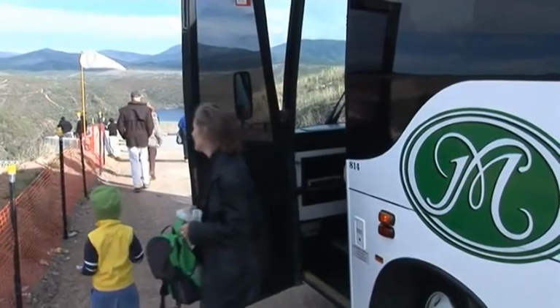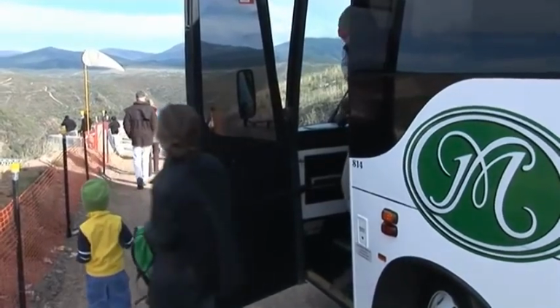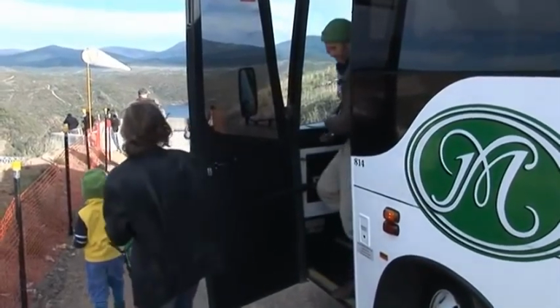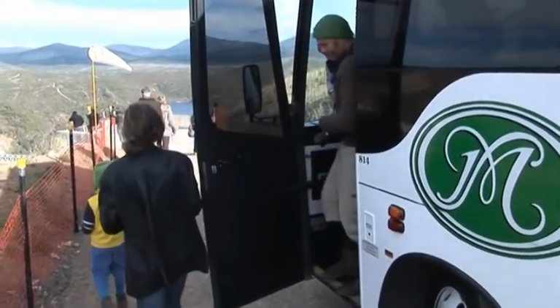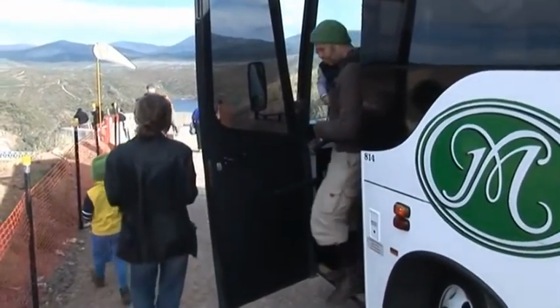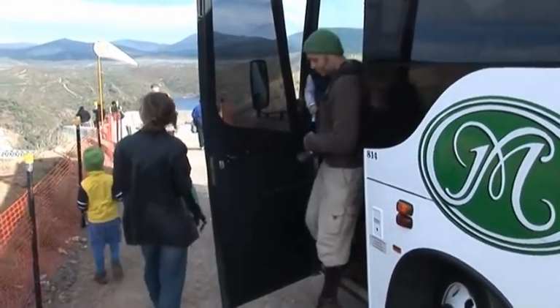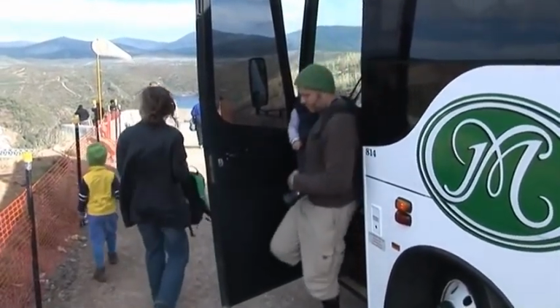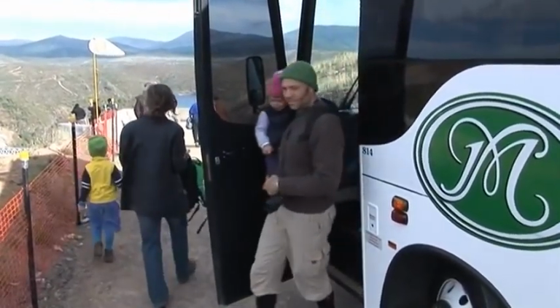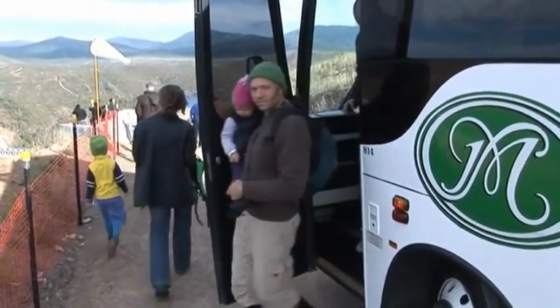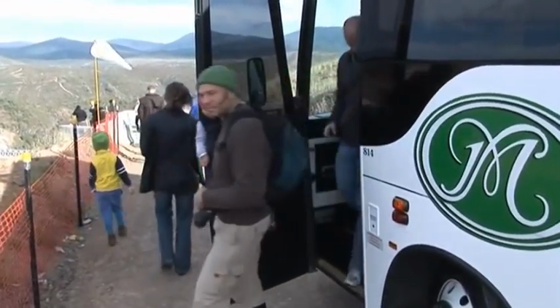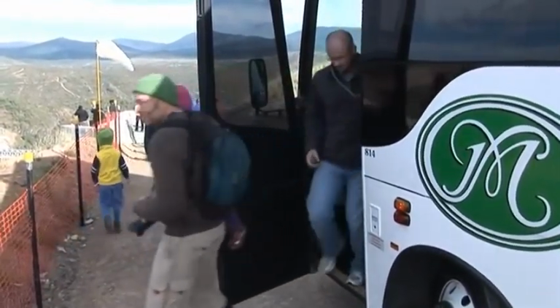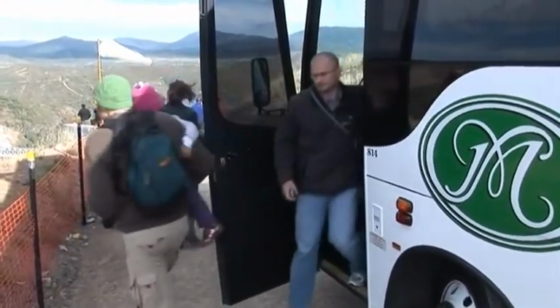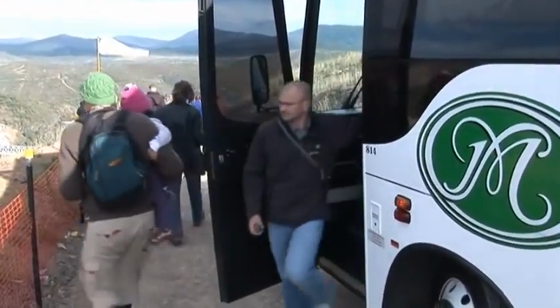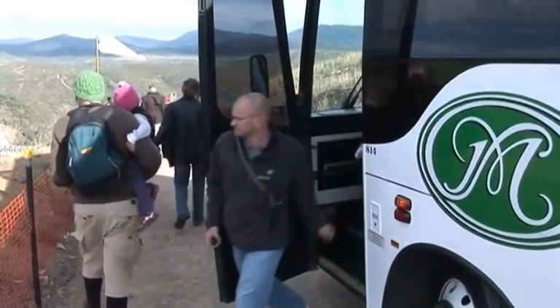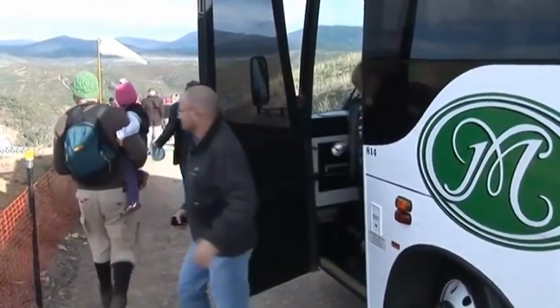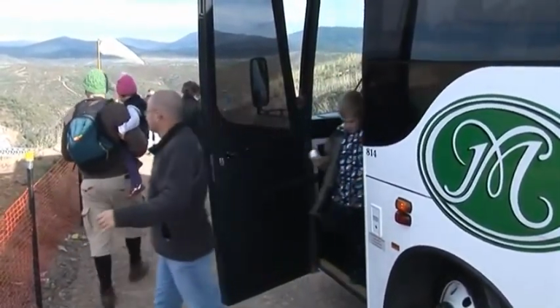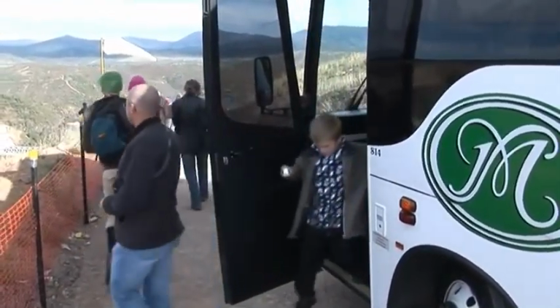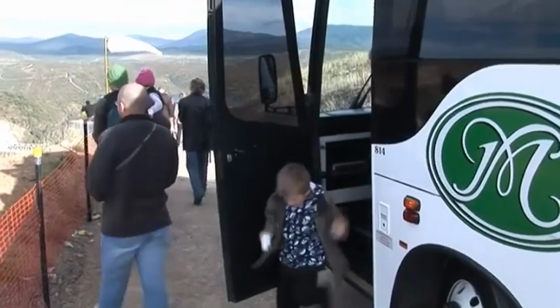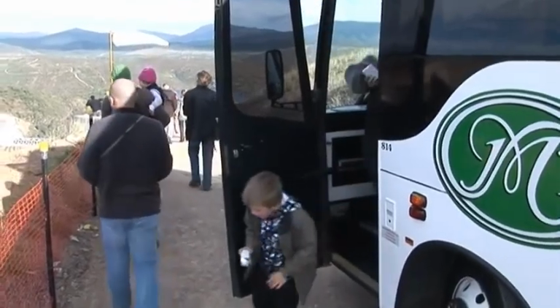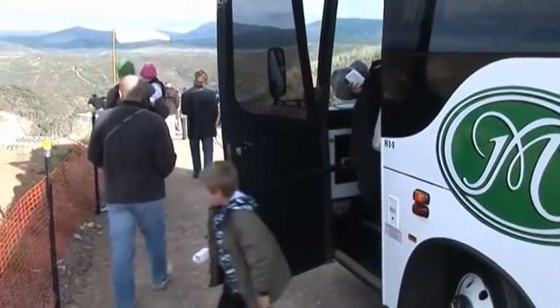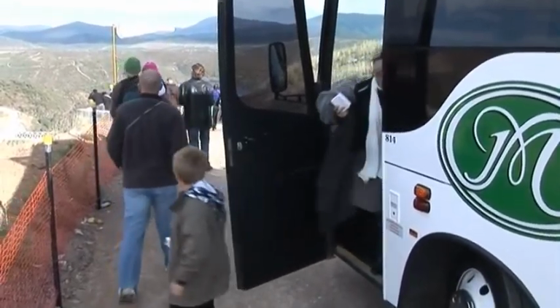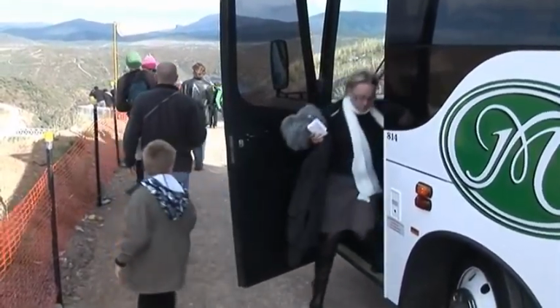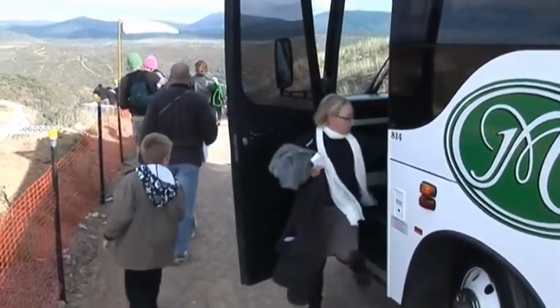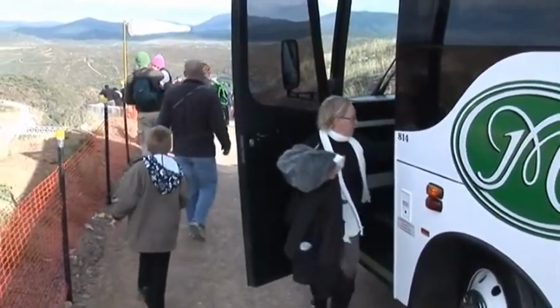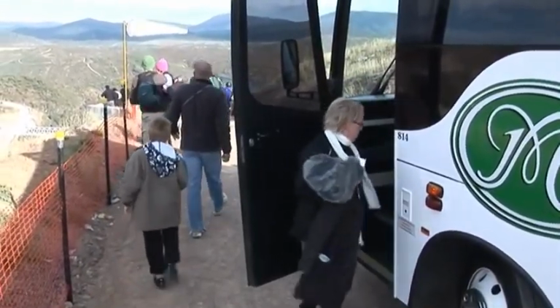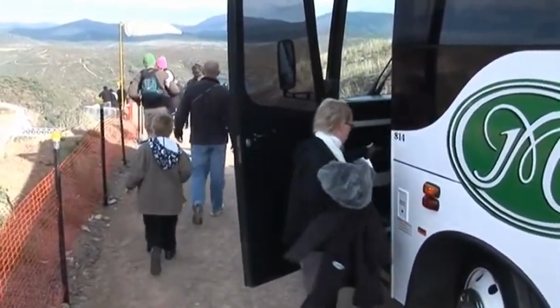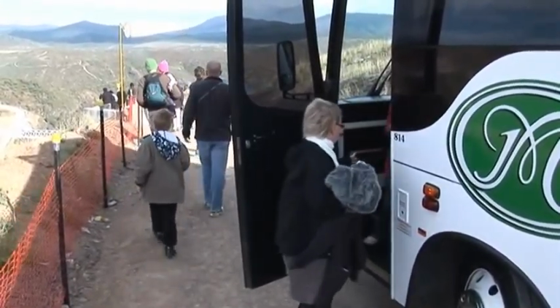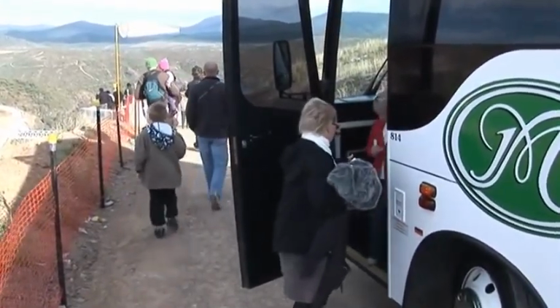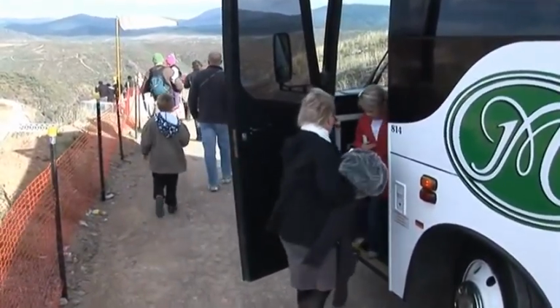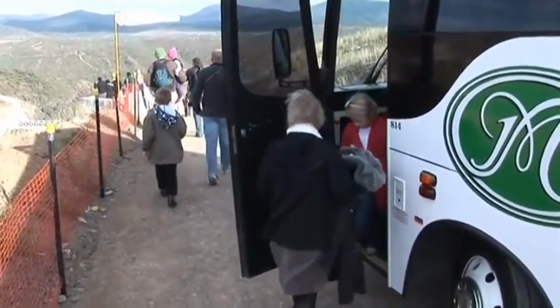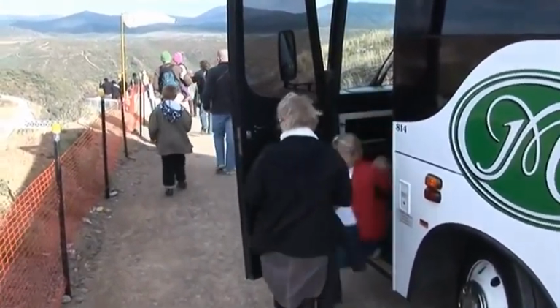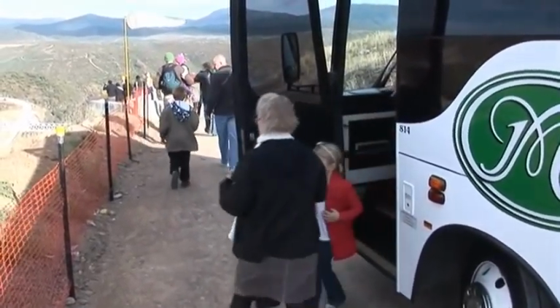We'll spend quite a lot of time here looking and pointing, and a chance to see and ask questions. We'll go through the entire project from this vantage point.